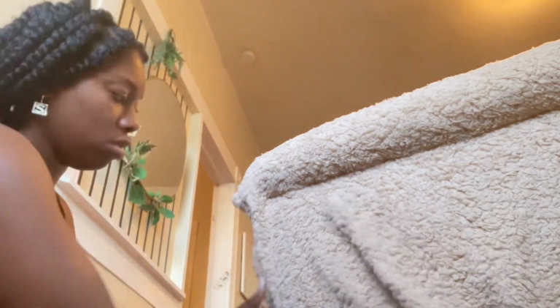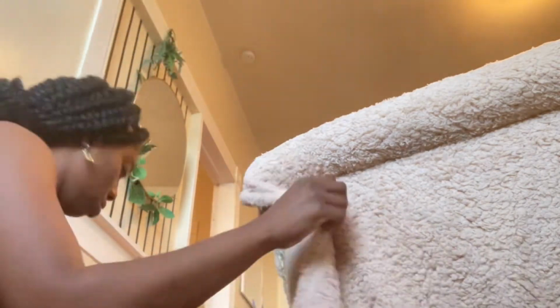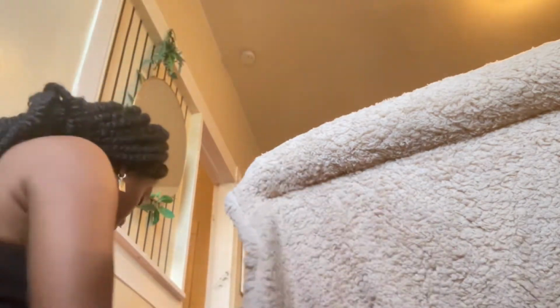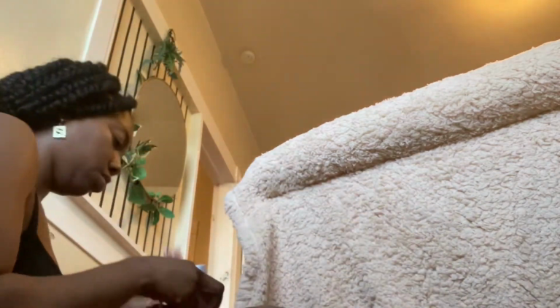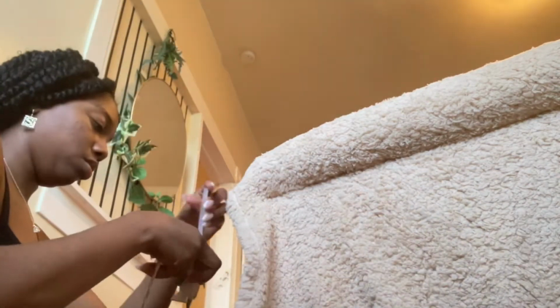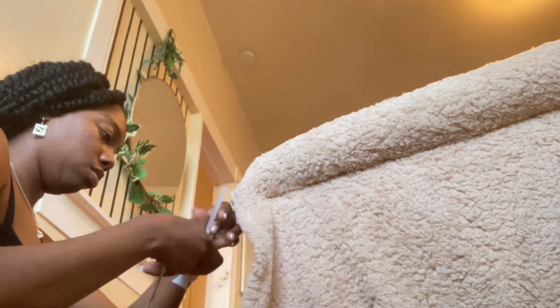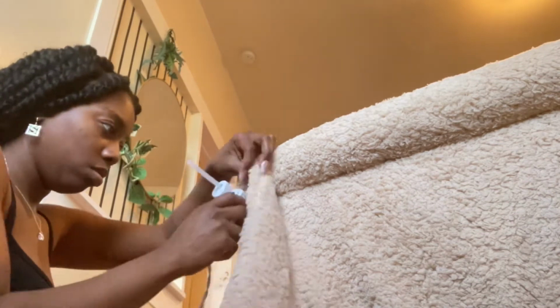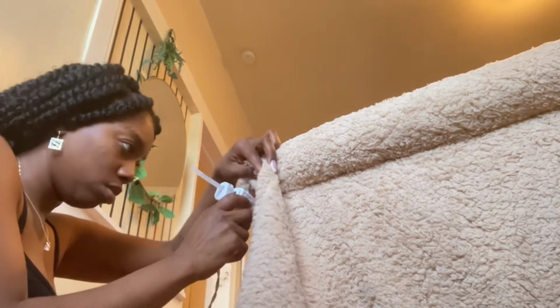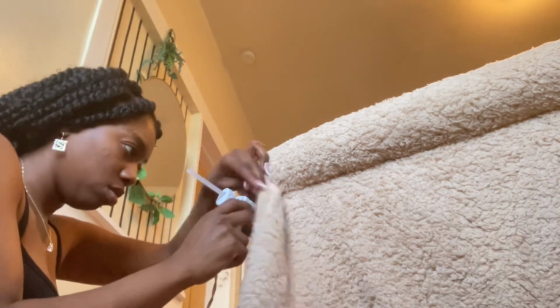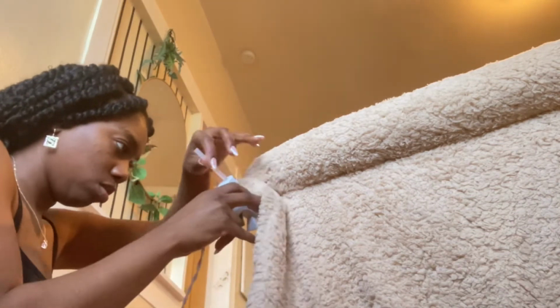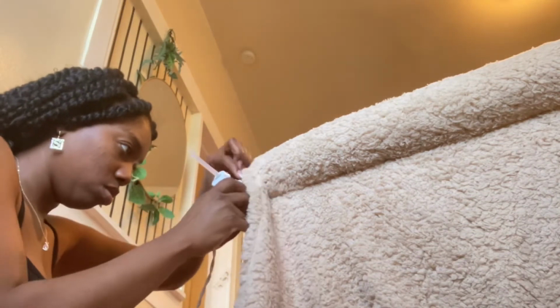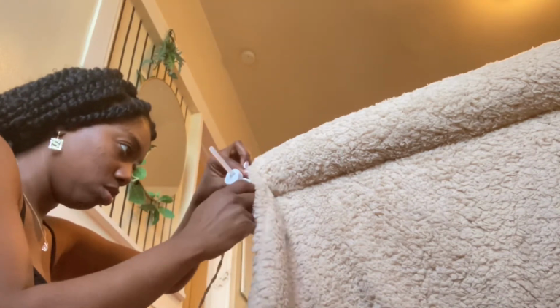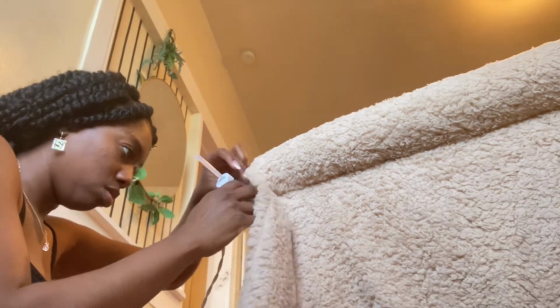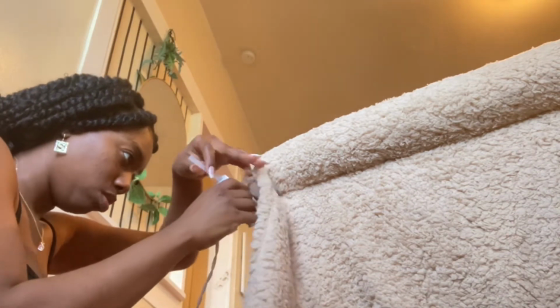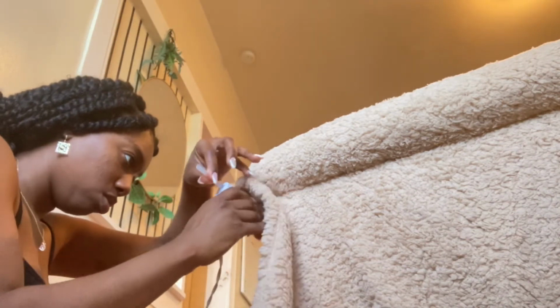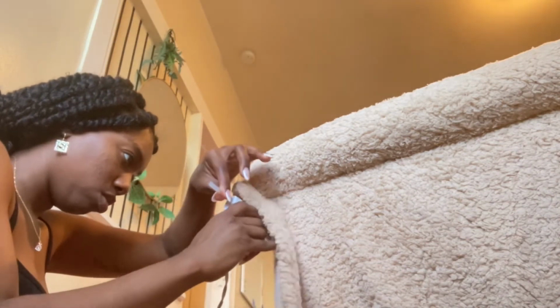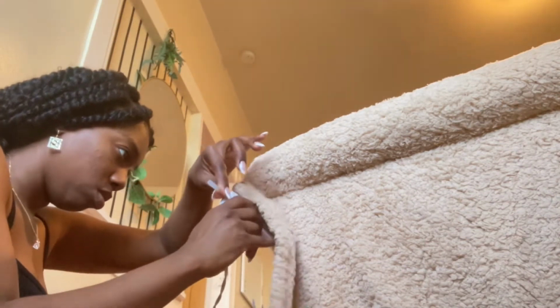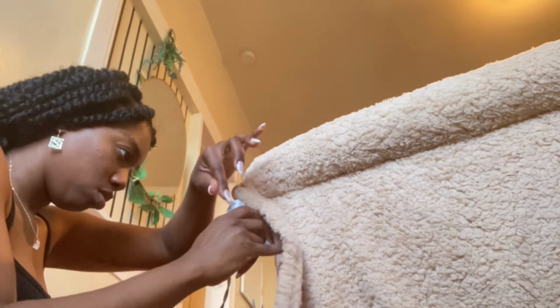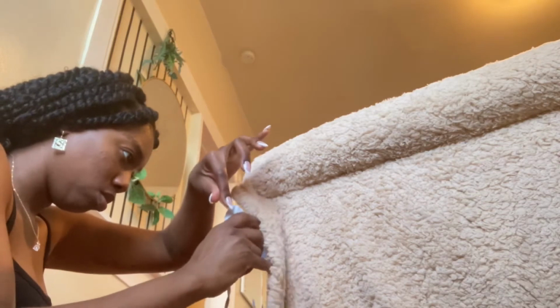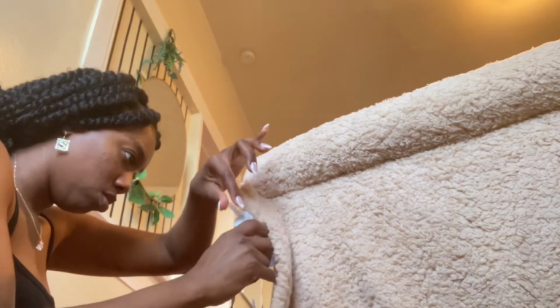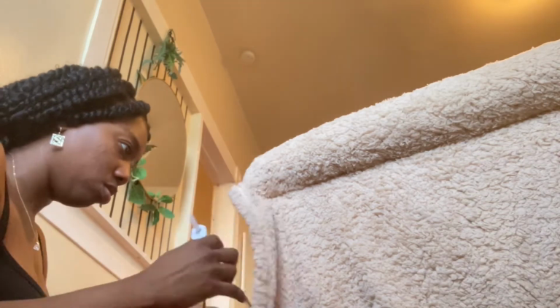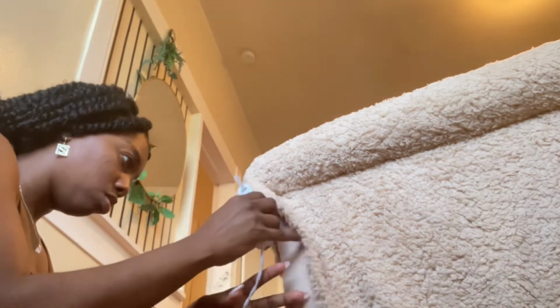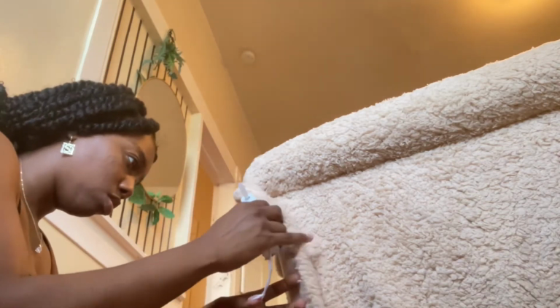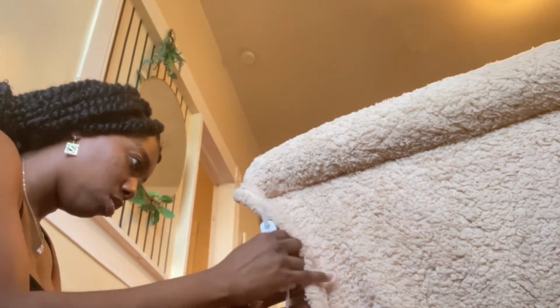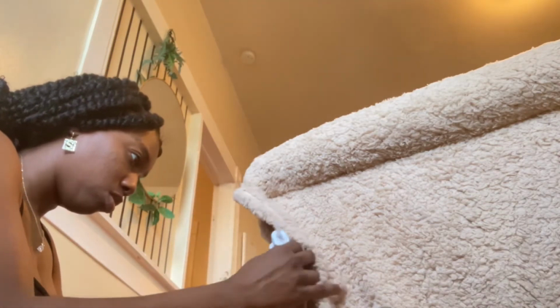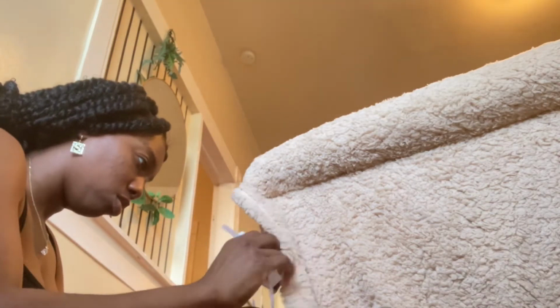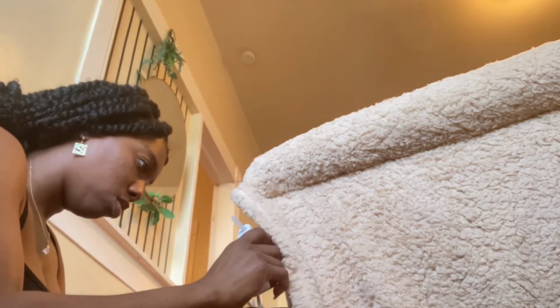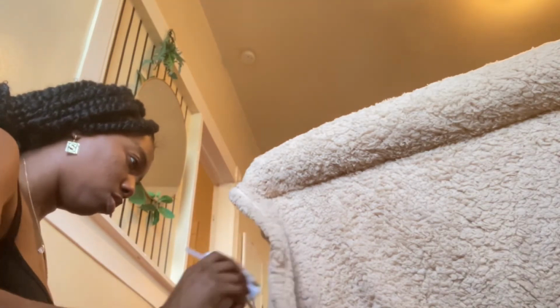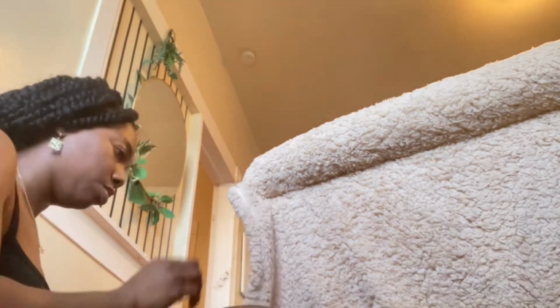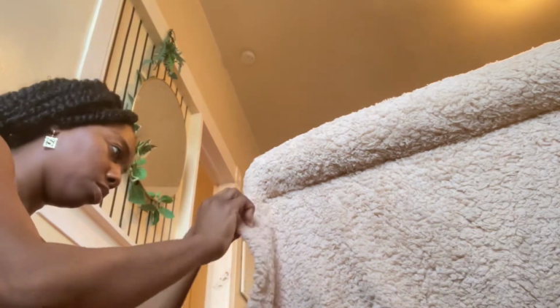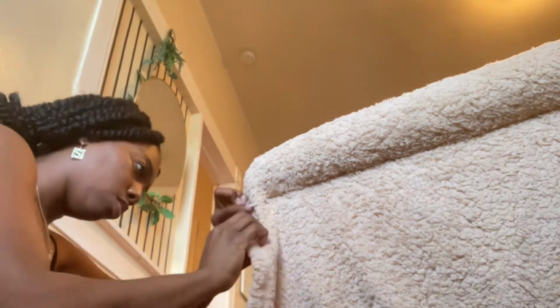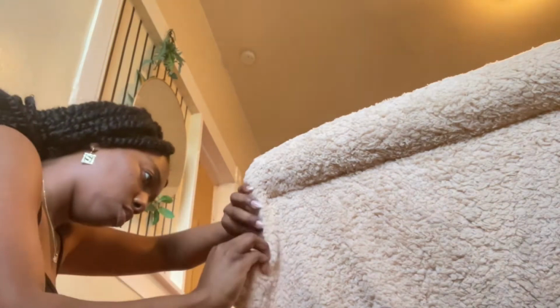I don't know where the idea came from, but I love this type of furniture. Five Below always has these blankets, I forgot they had them, so I bought around six packs. Only about five packs fully covered this couch — it's a loveseat.